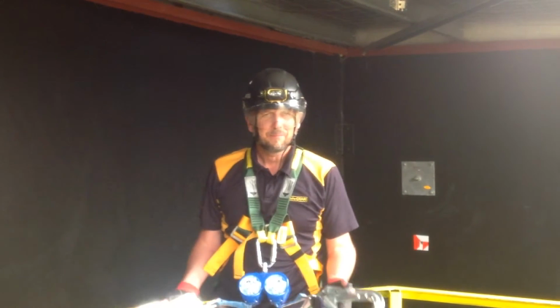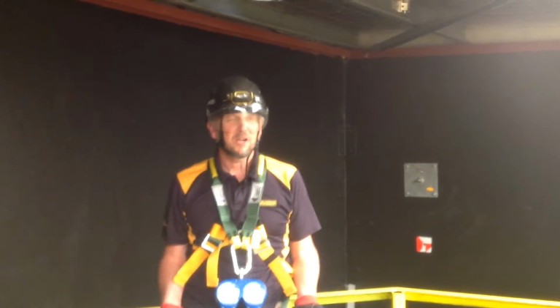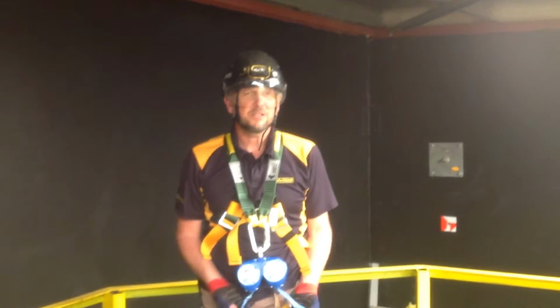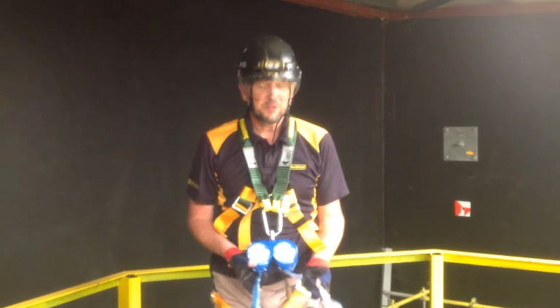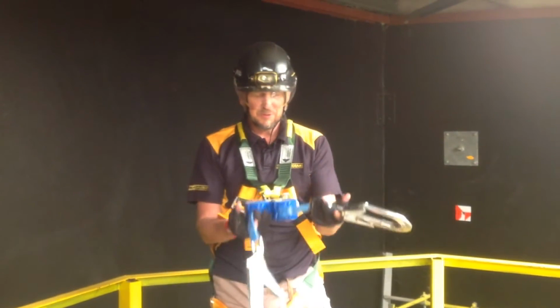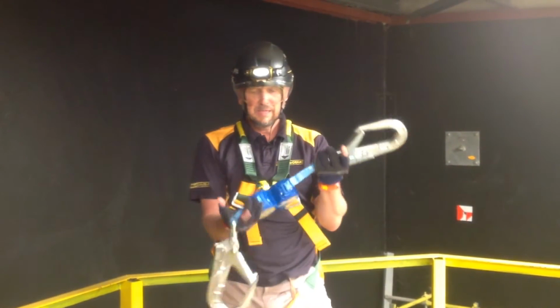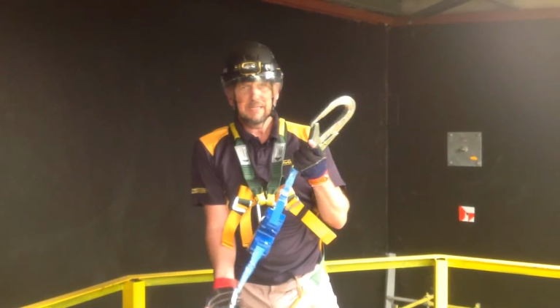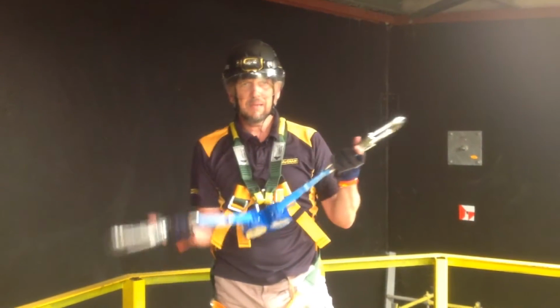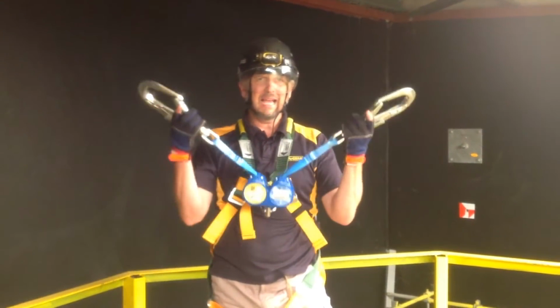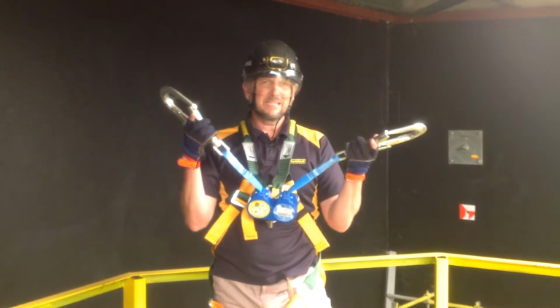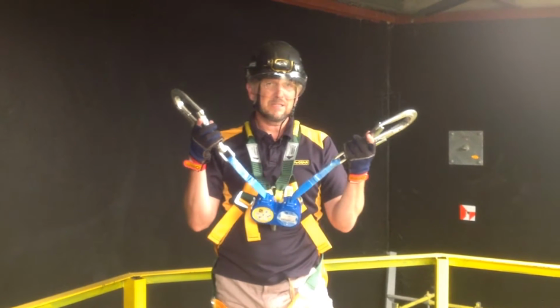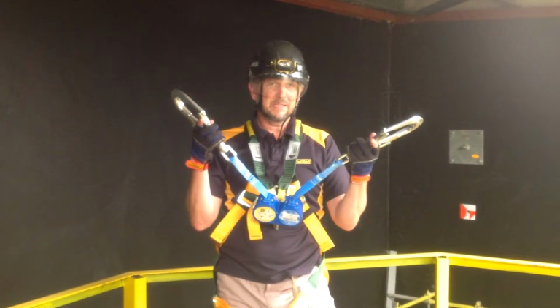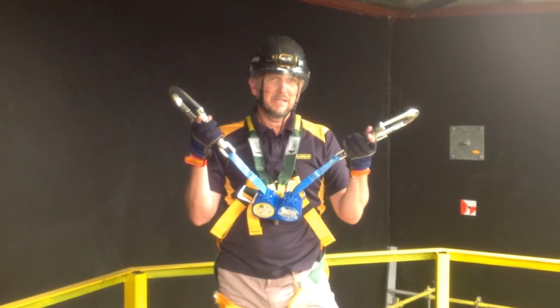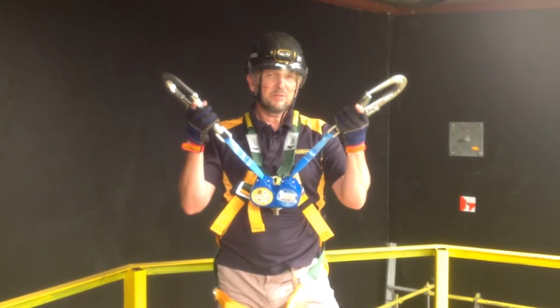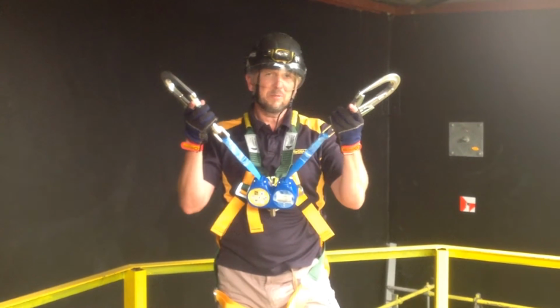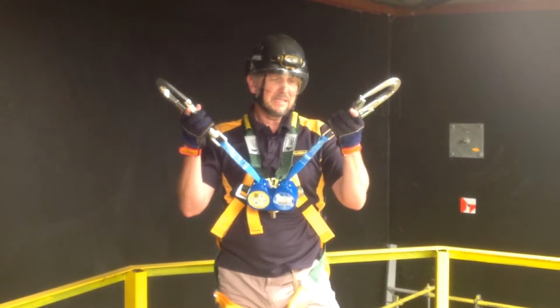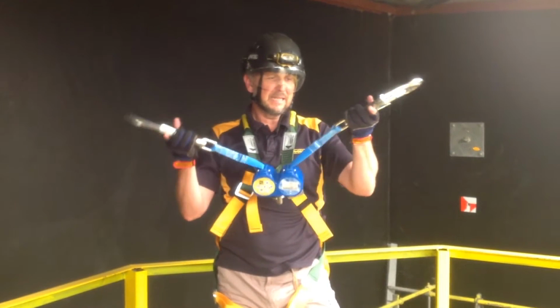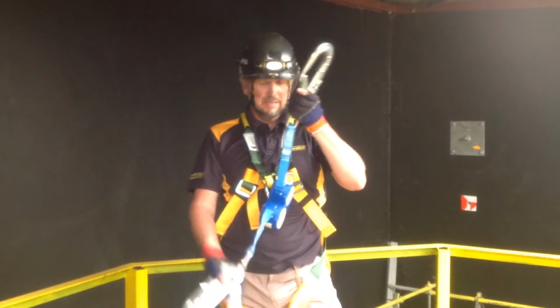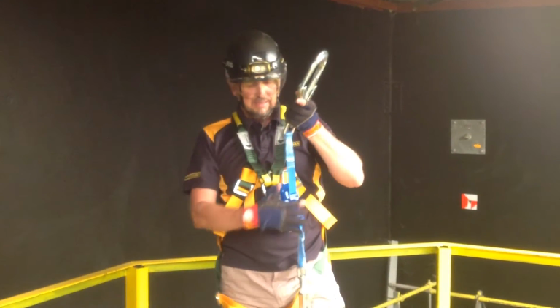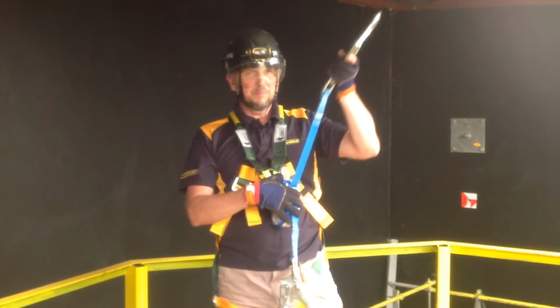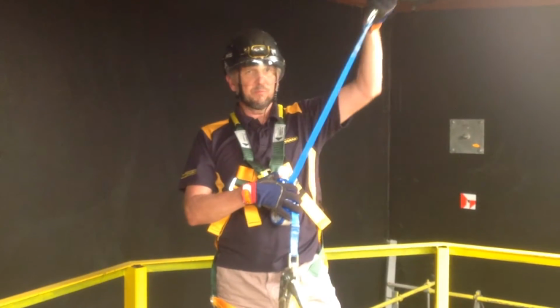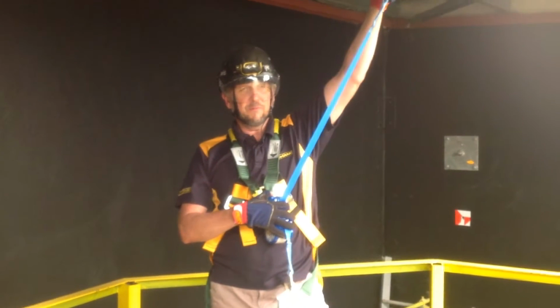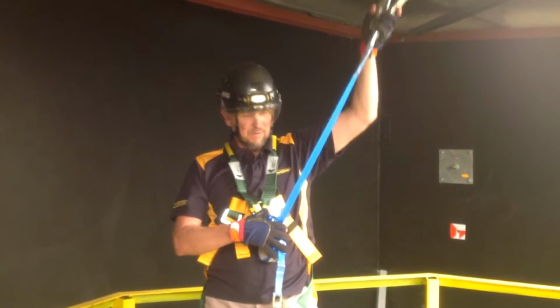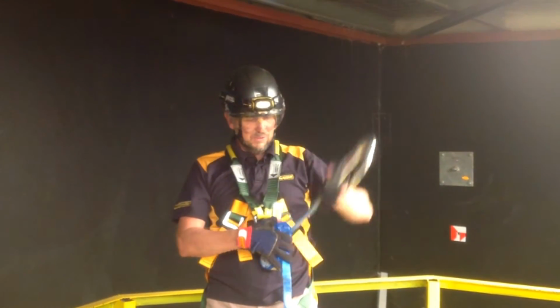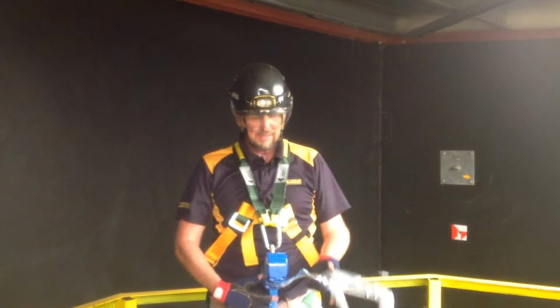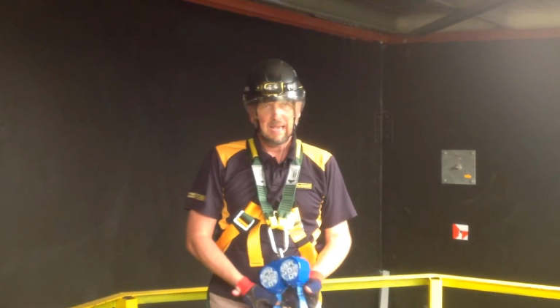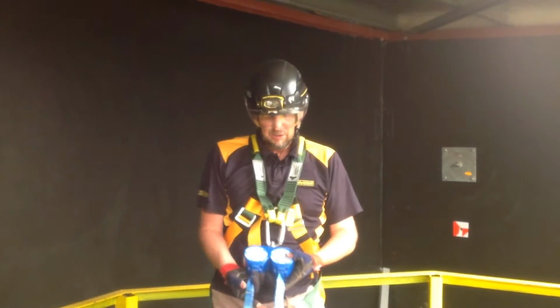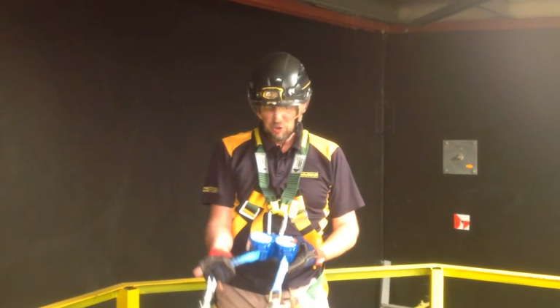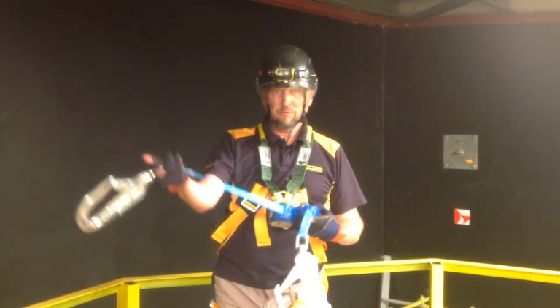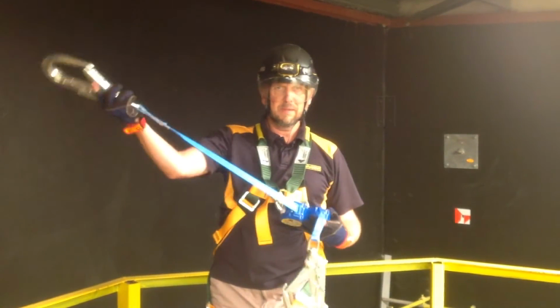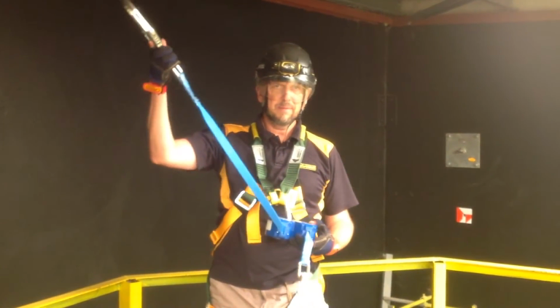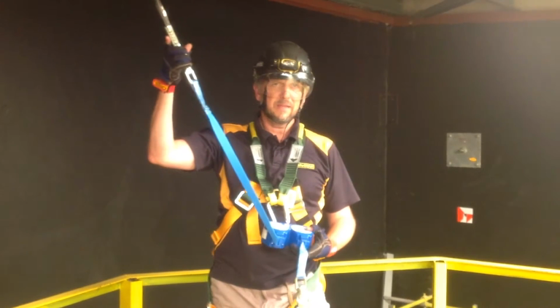Hi guys, I'd like to introduce you to the double access retractable lanyard. This retractable lanyard contains up to 2.5 metres of webbing on one side and 2.5 metres of webbing on the other.